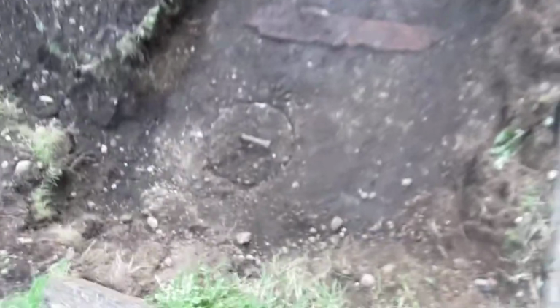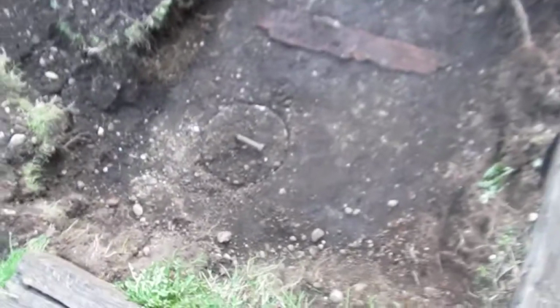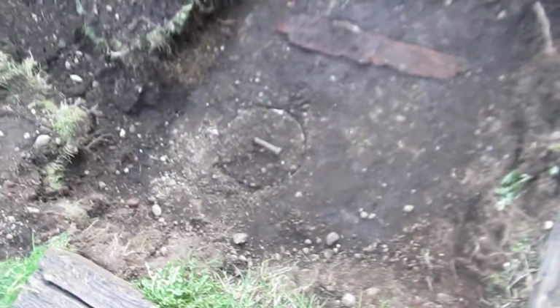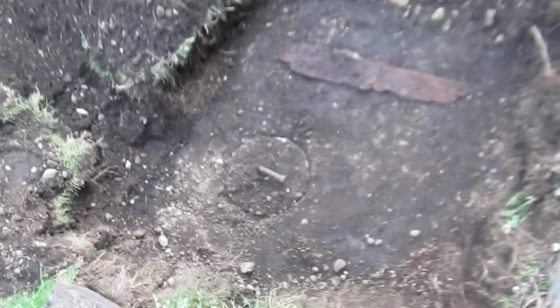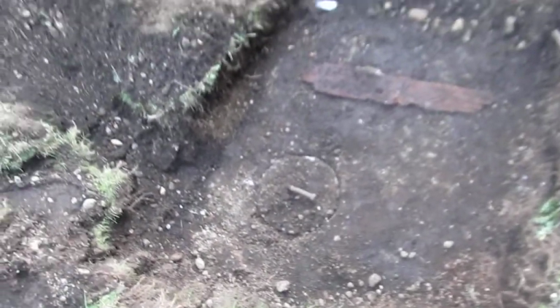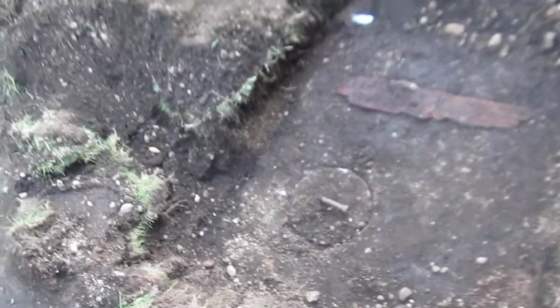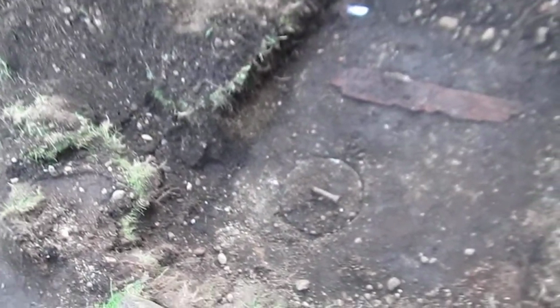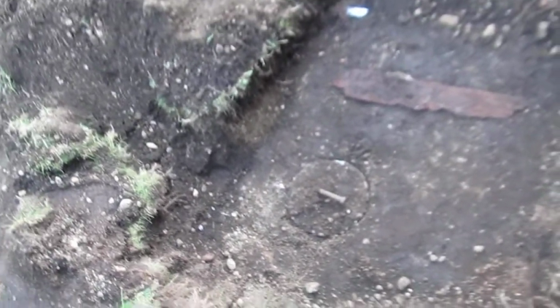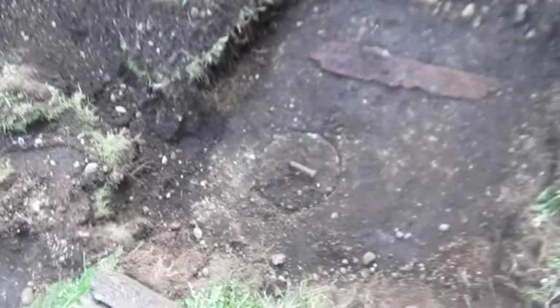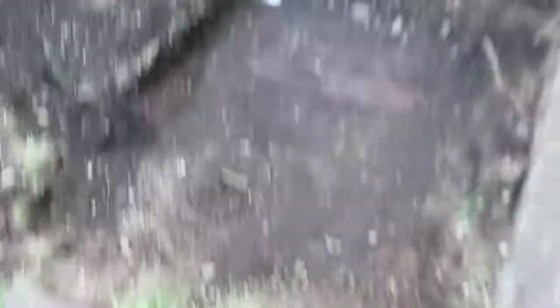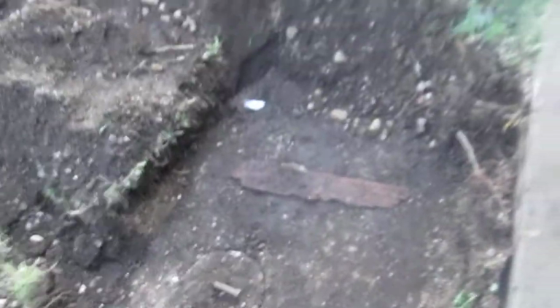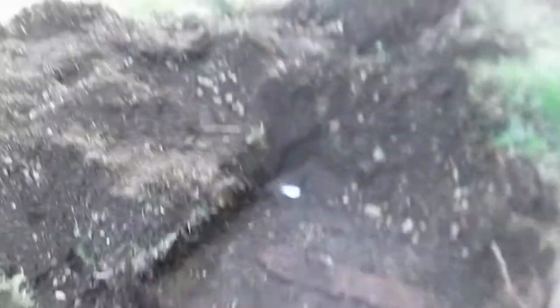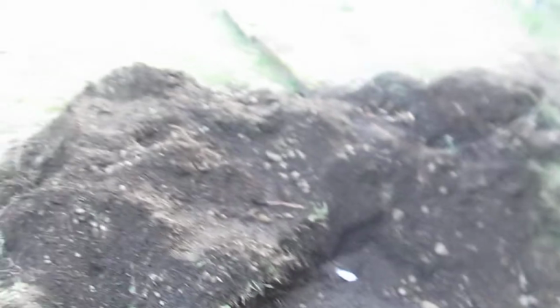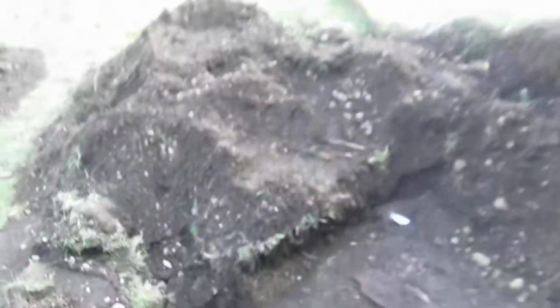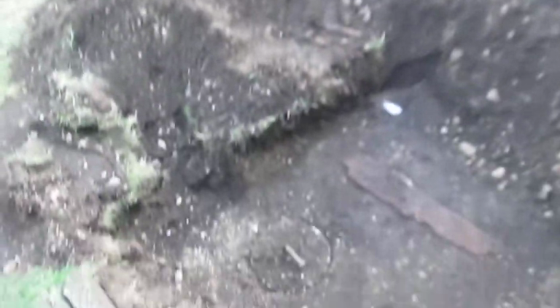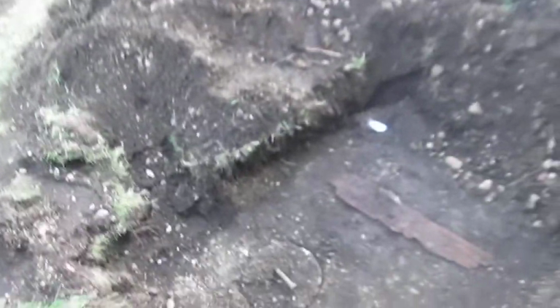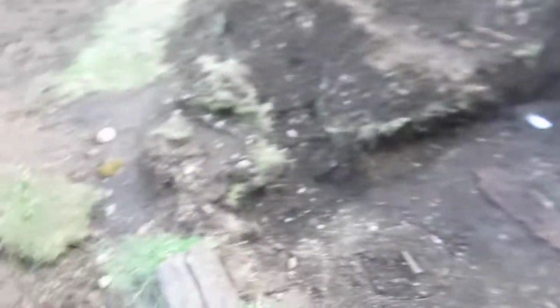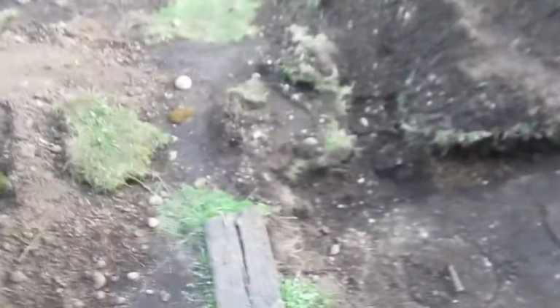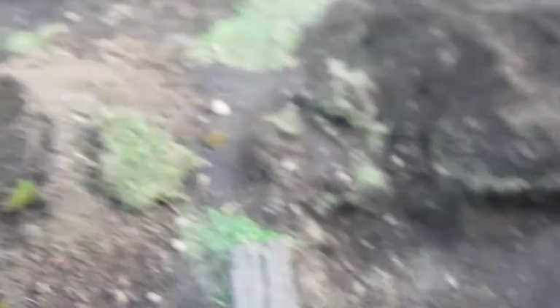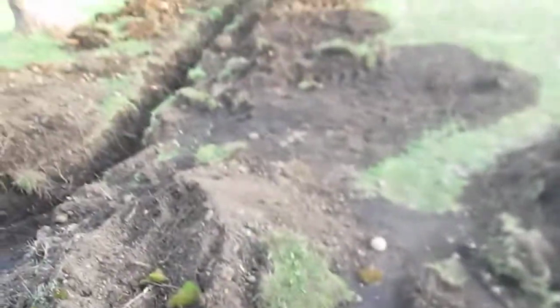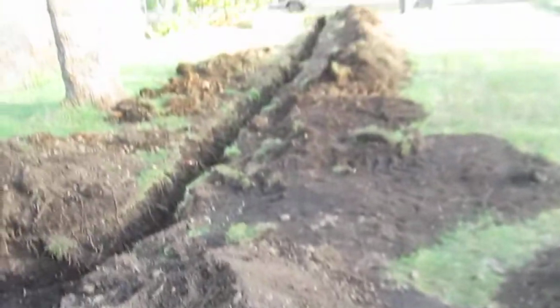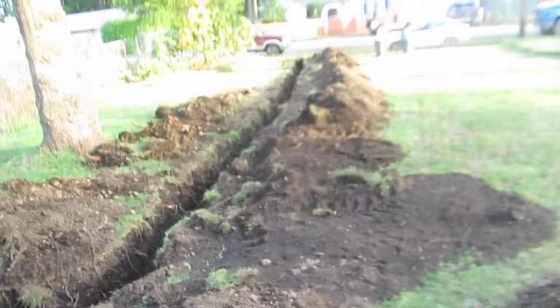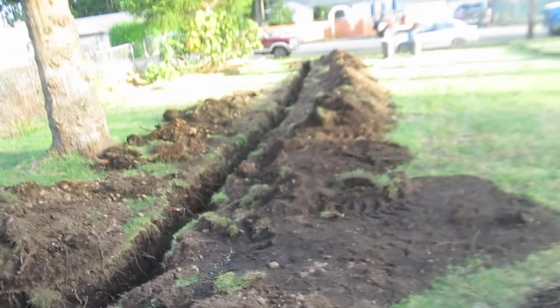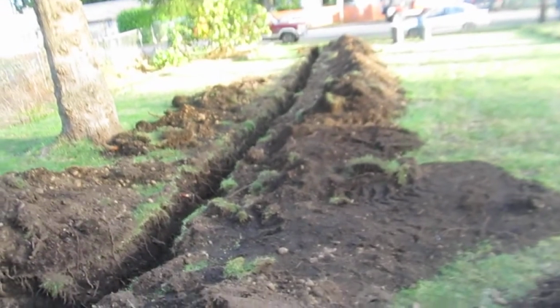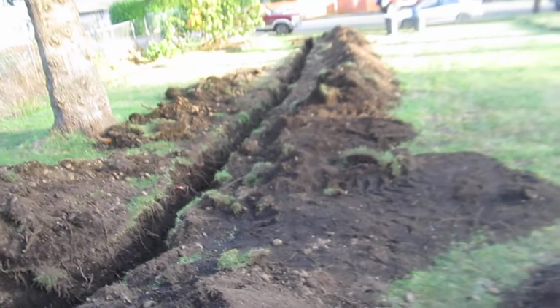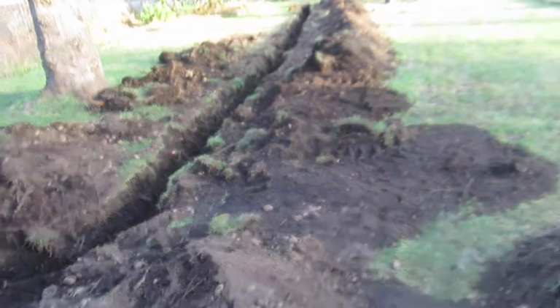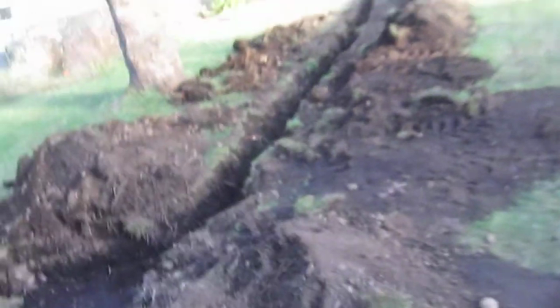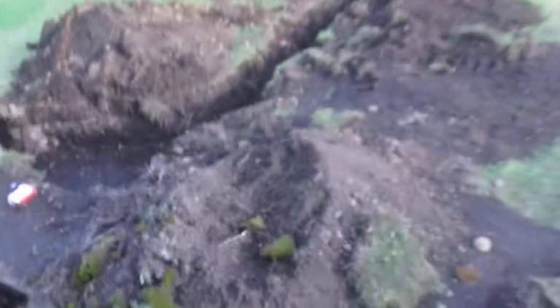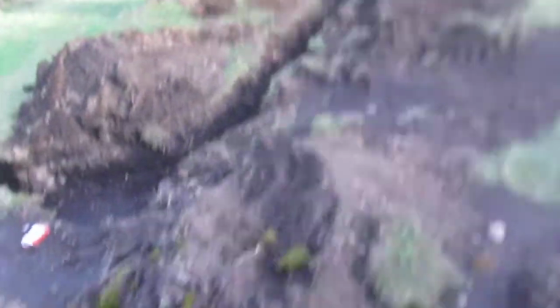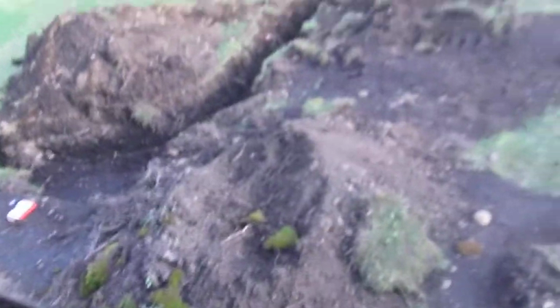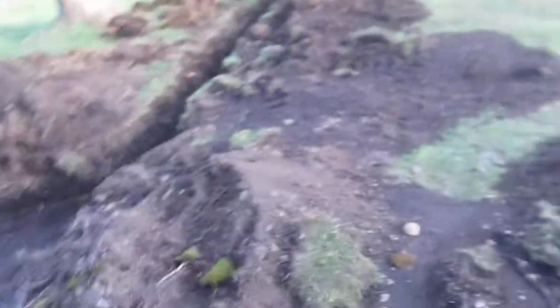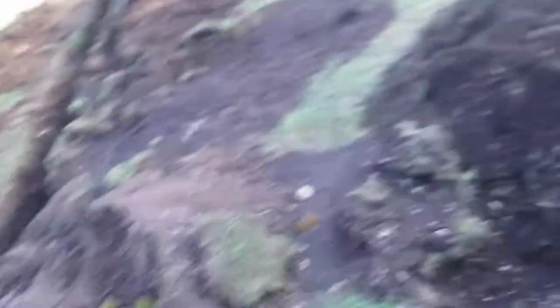Checked out the sewer there, or the septic tank, and it's all dug out and that's all fine. Now this is all waiting for inspection from the city and then we'll bury it all back together.